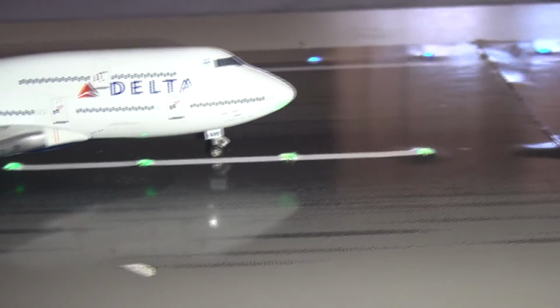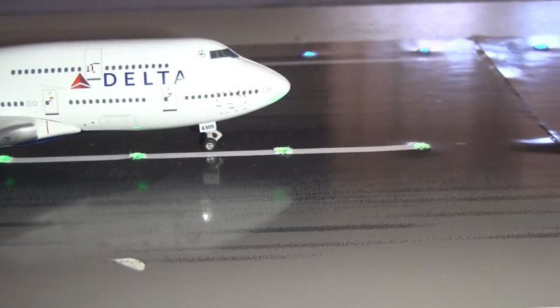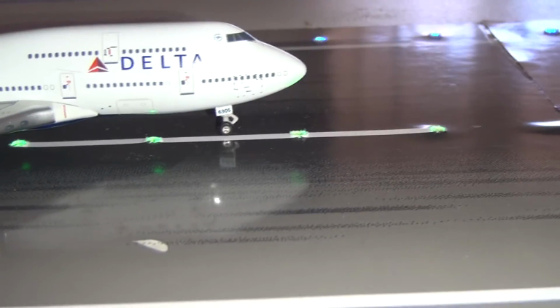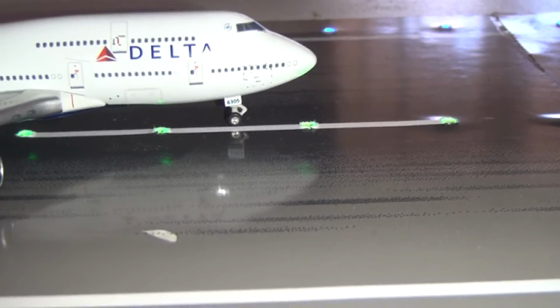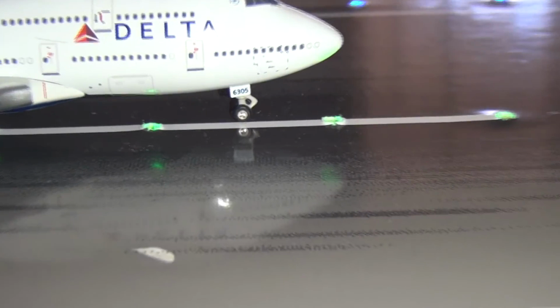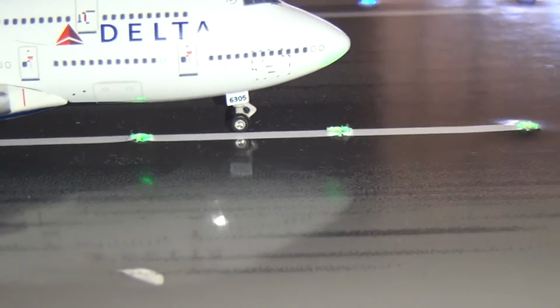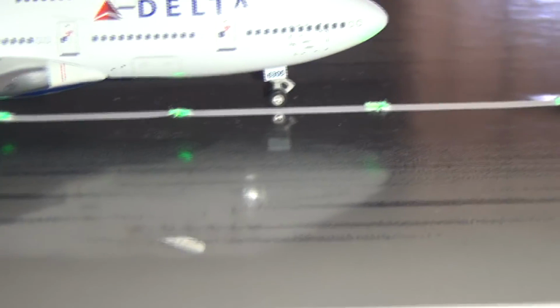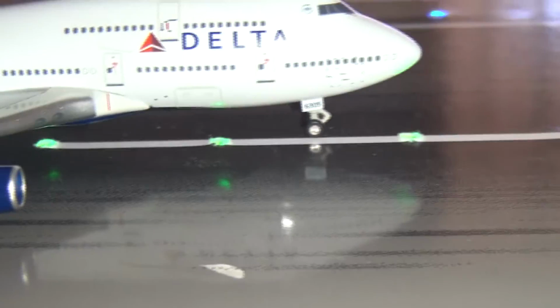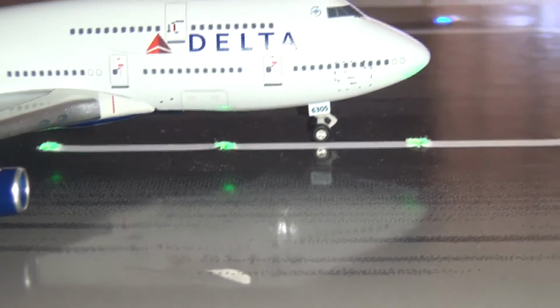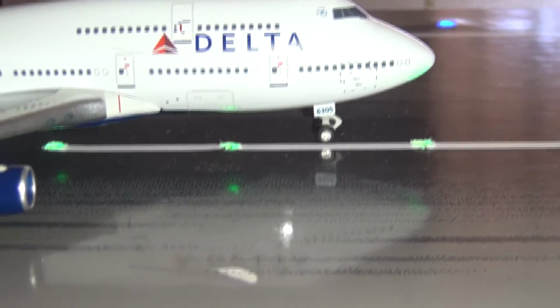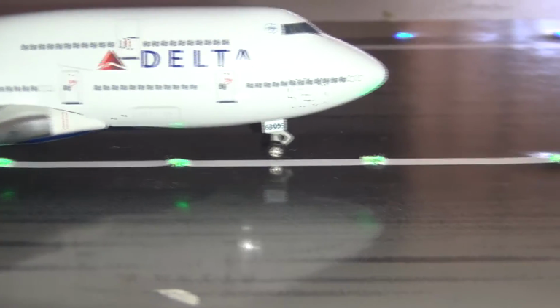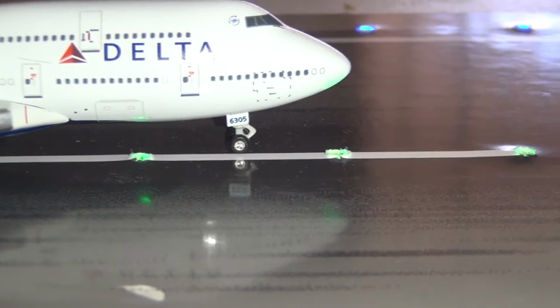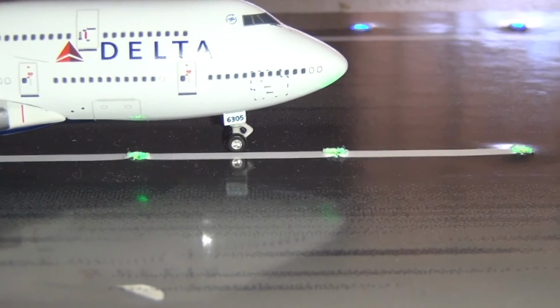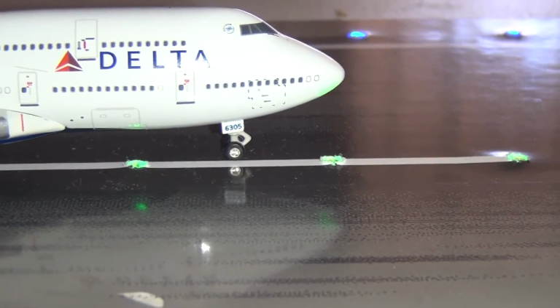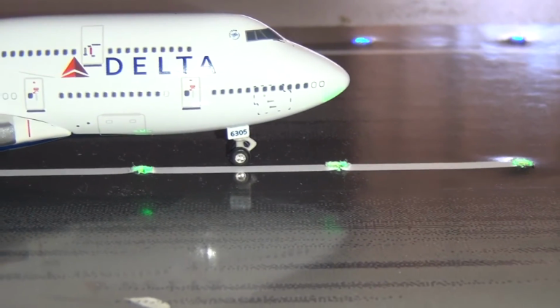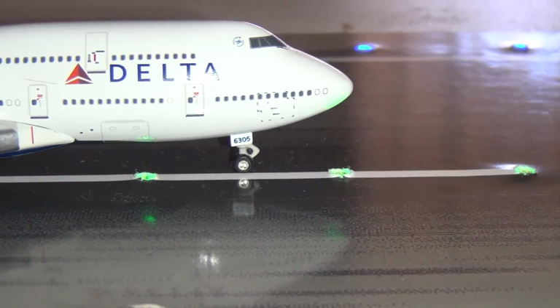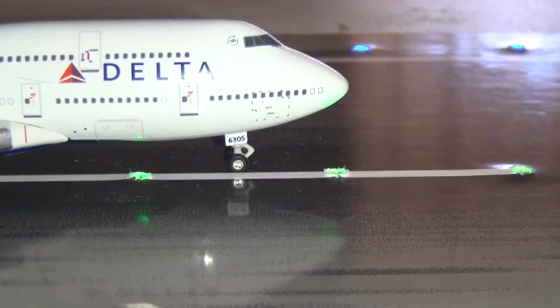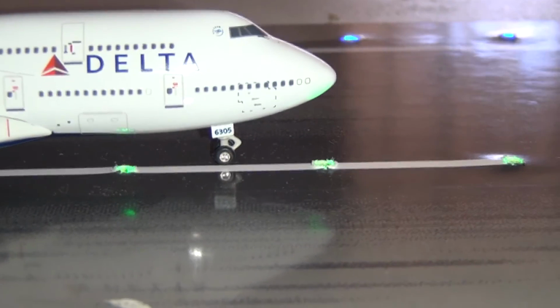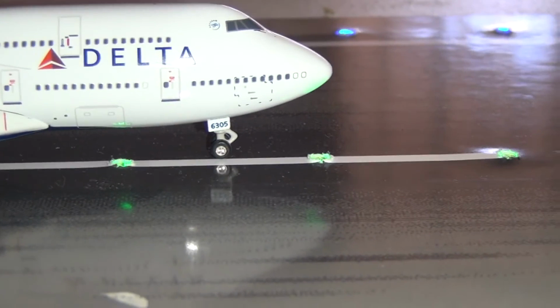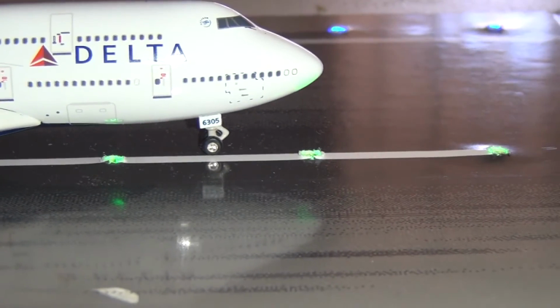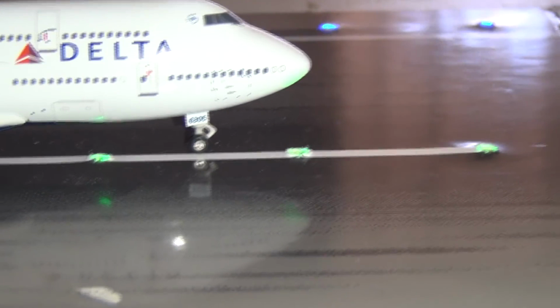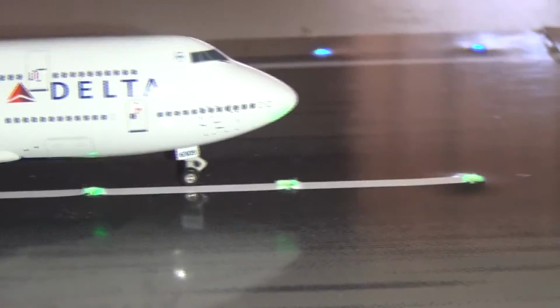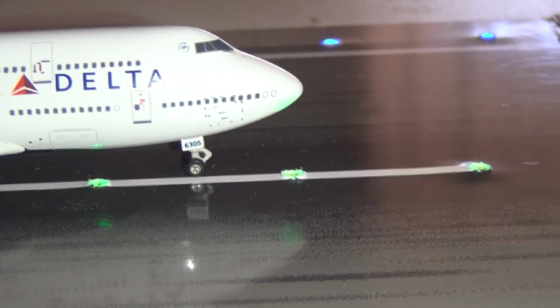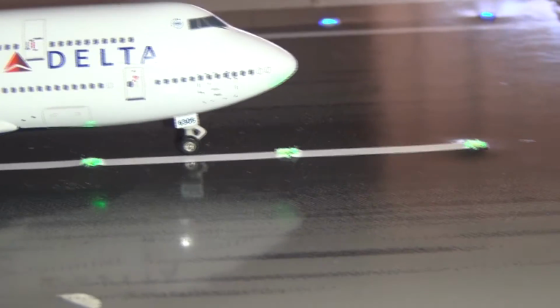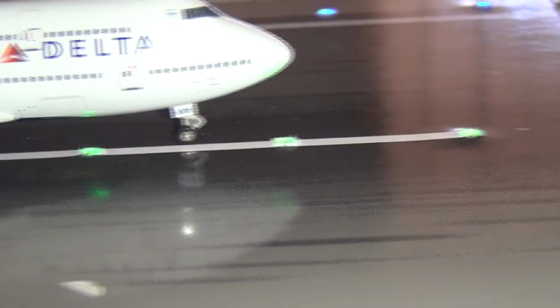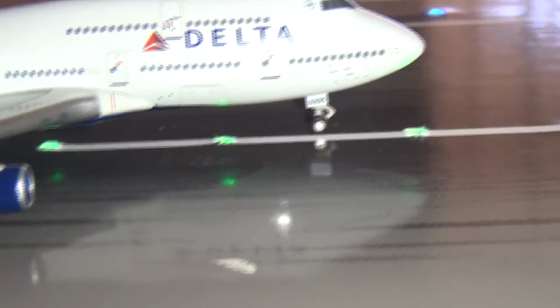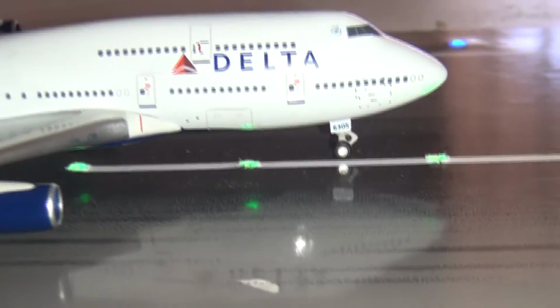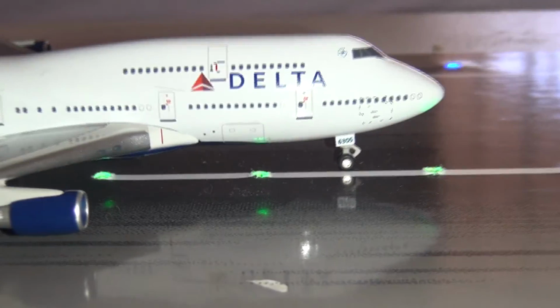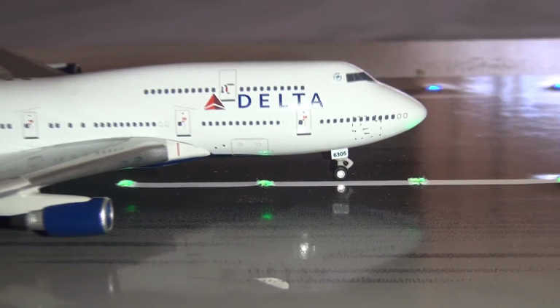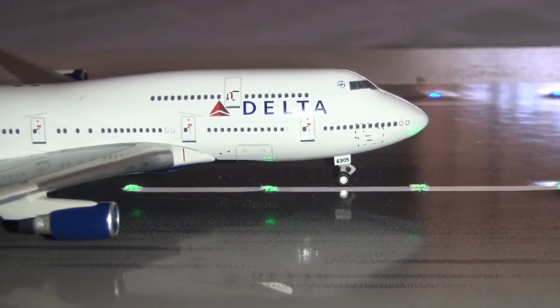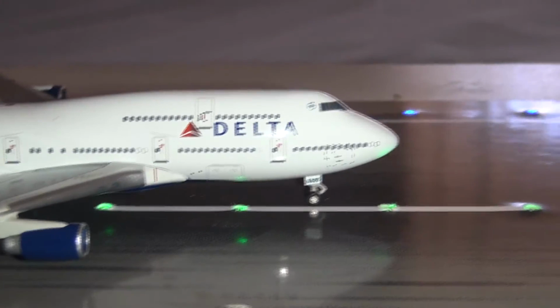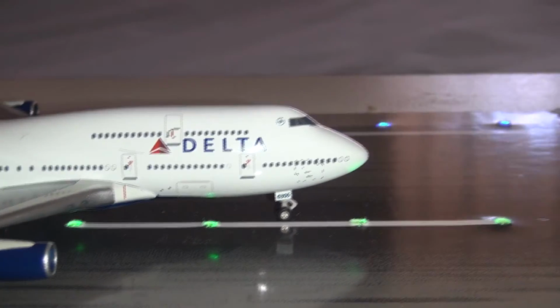It features rolling landing gear, and also the back landing gear pivot, with 6305 written on the under bay door there, and then the cargo door — all painted in.